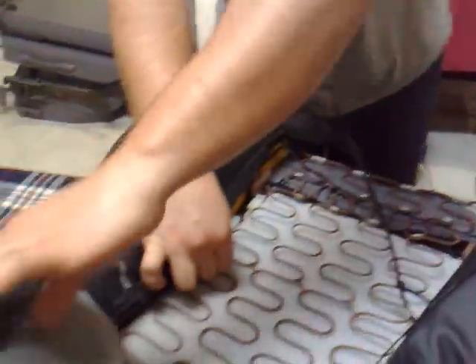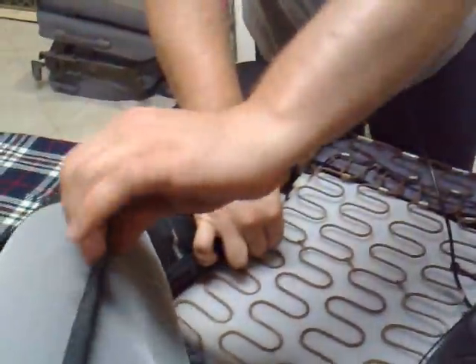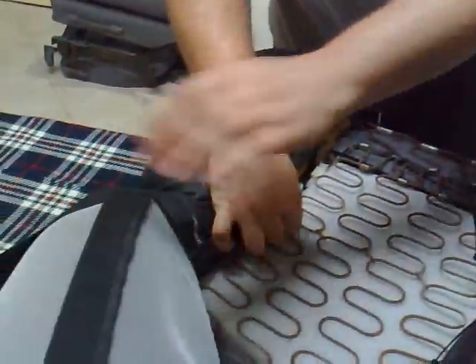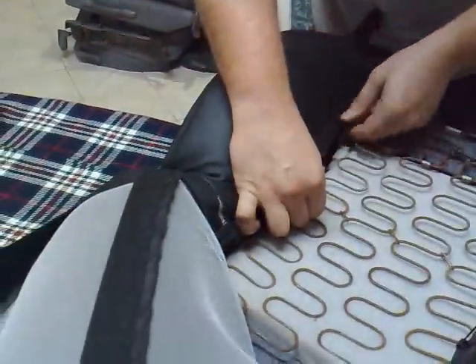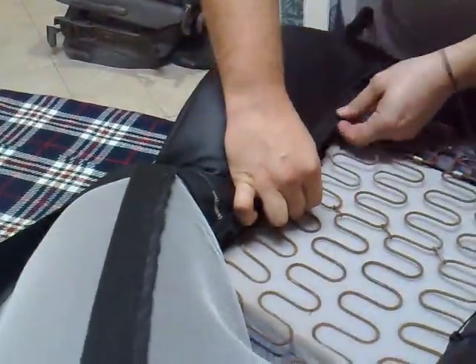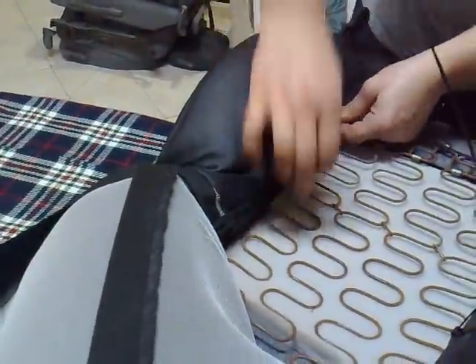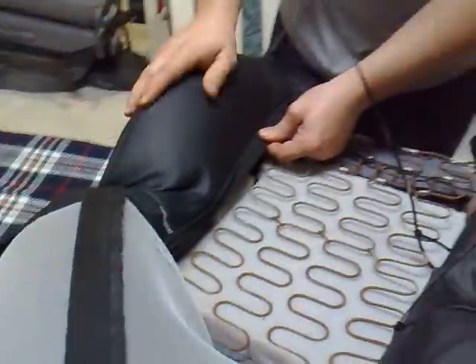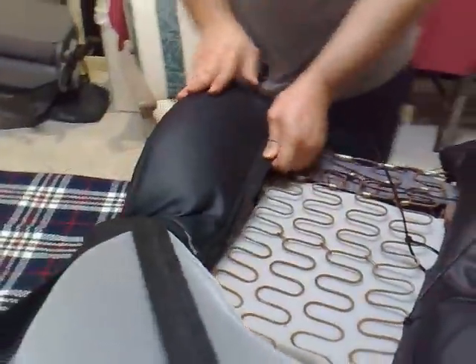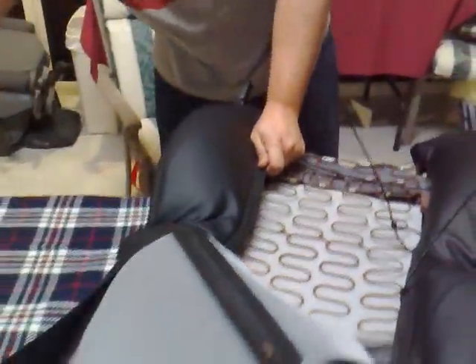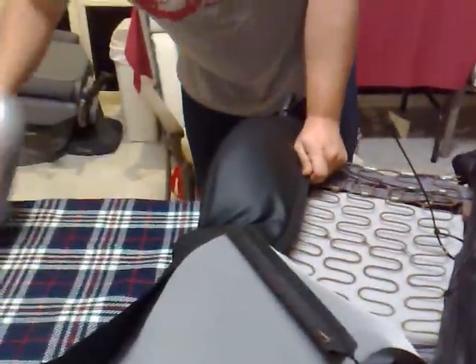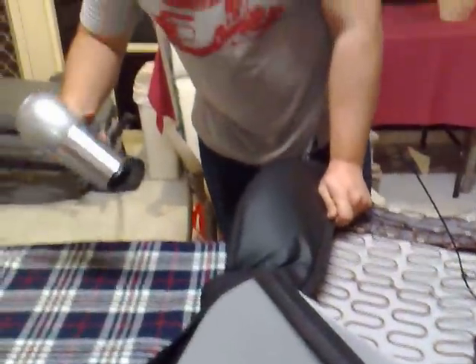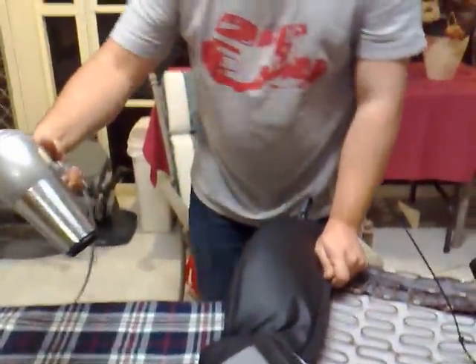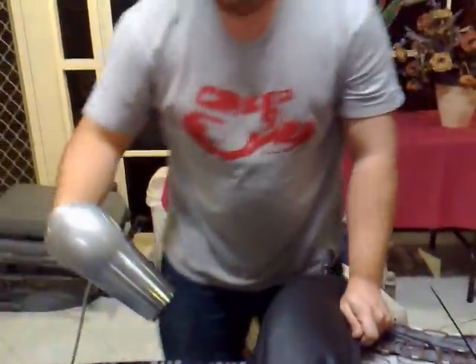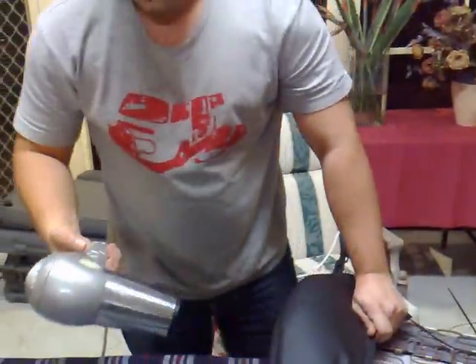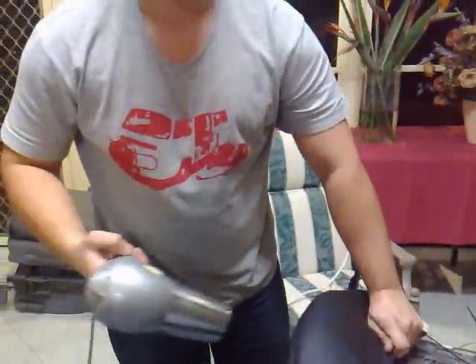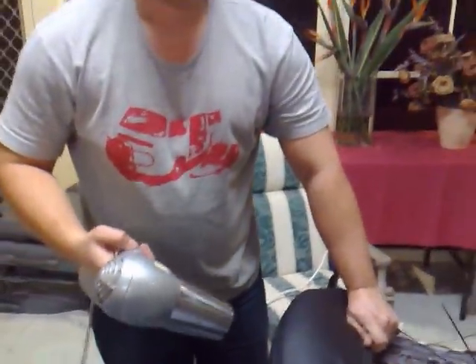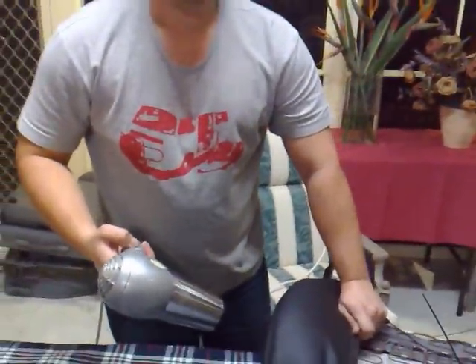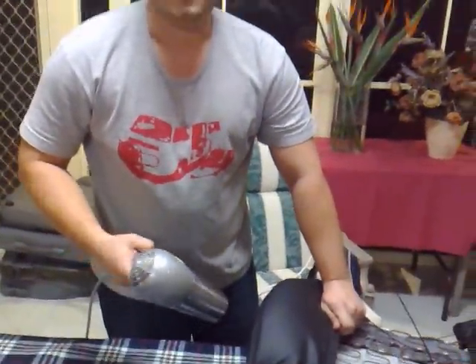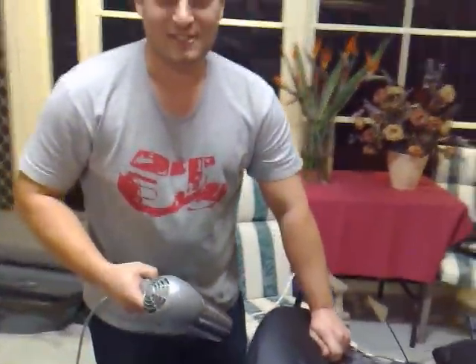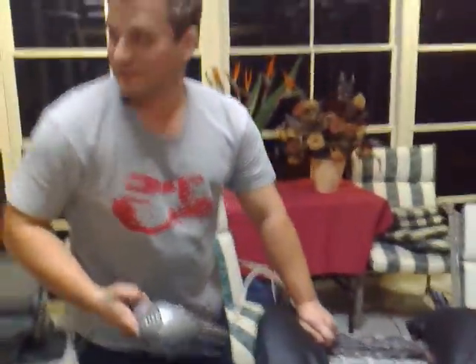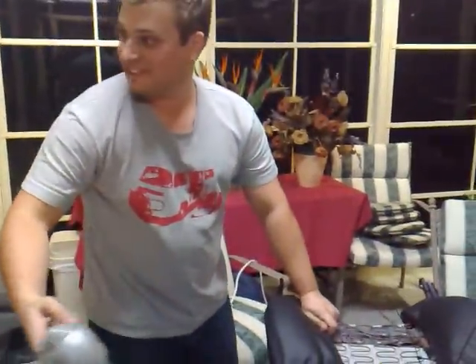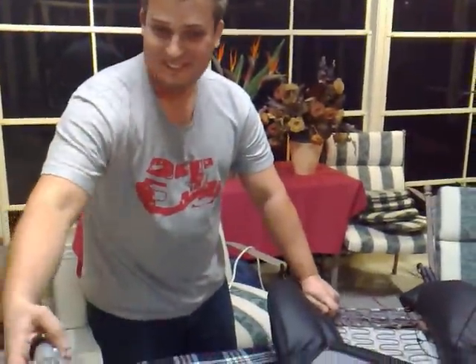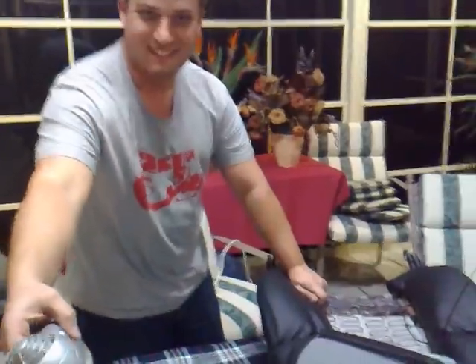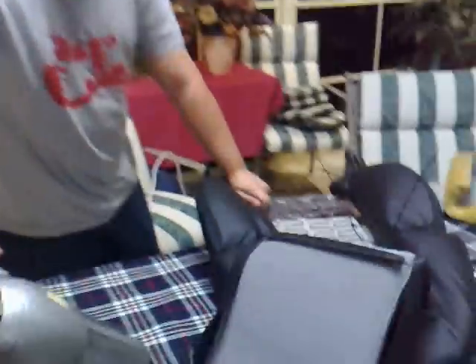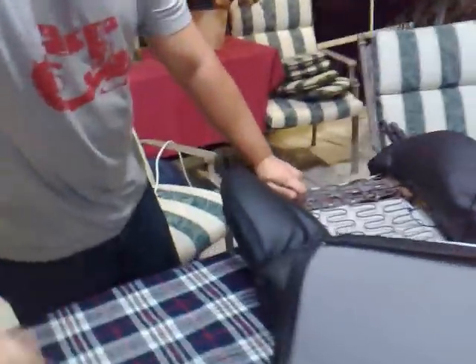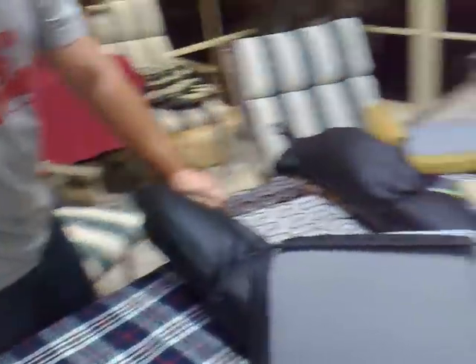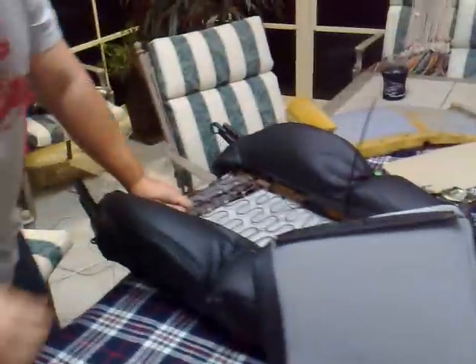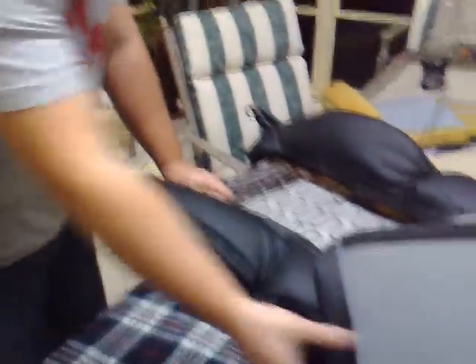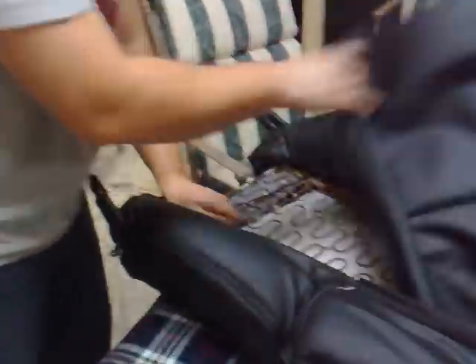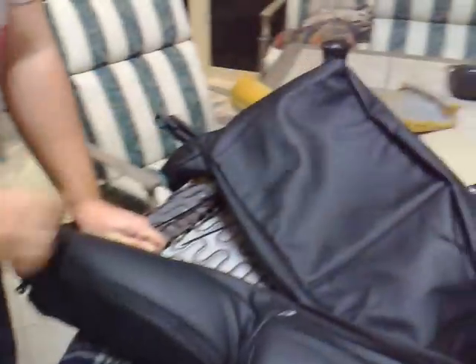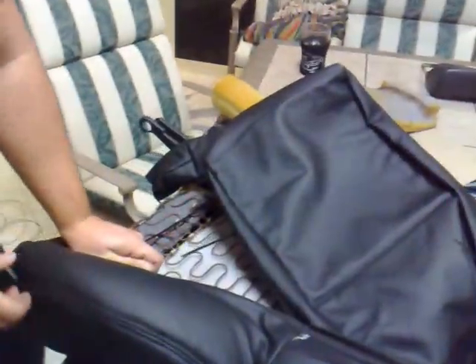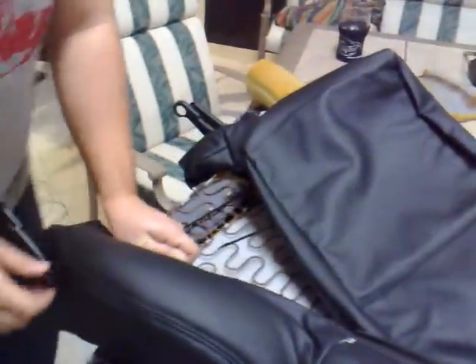We'll do this tongue section last. Here we are with my trusty accomplice. We've had a bit of a go and we'll go through the motions.